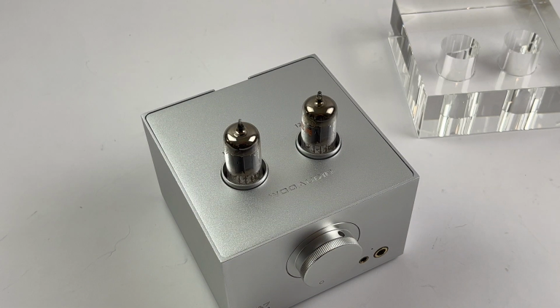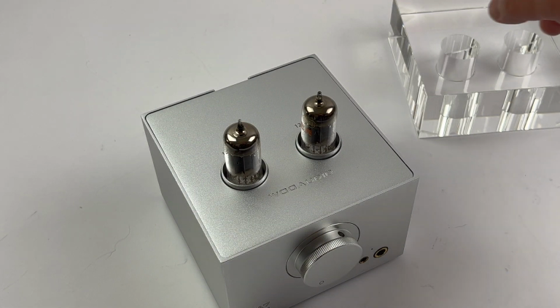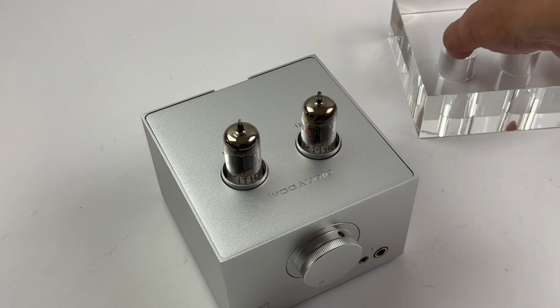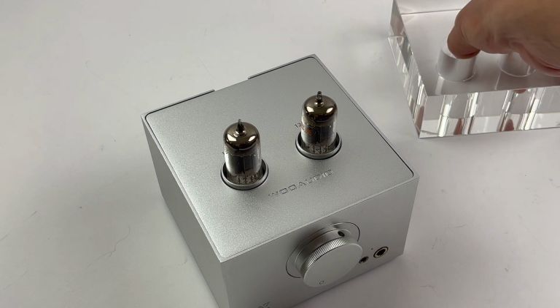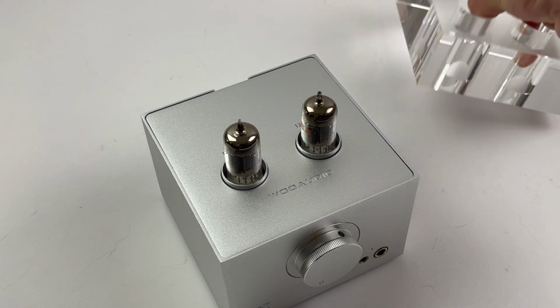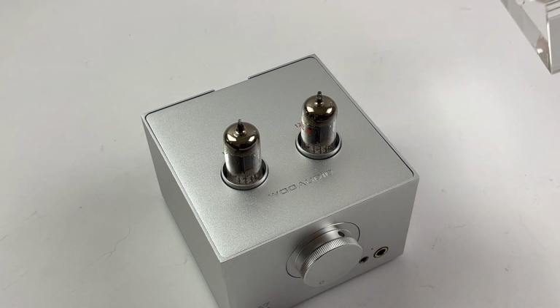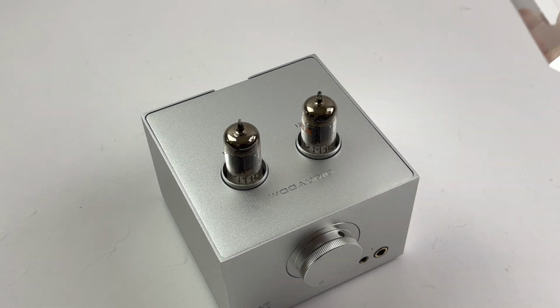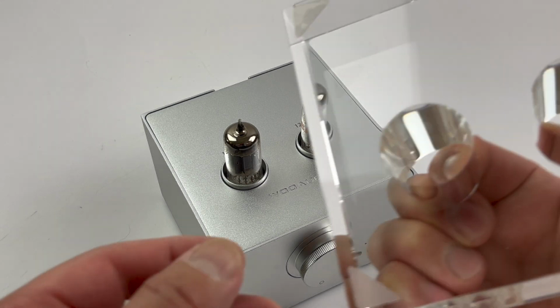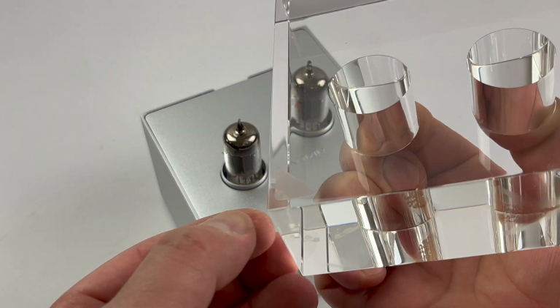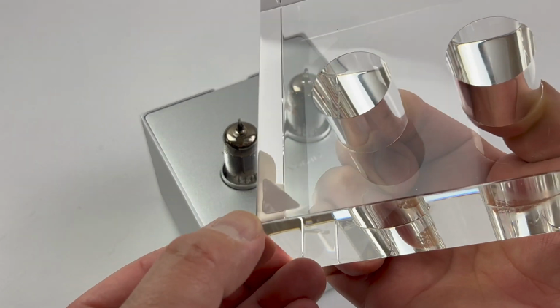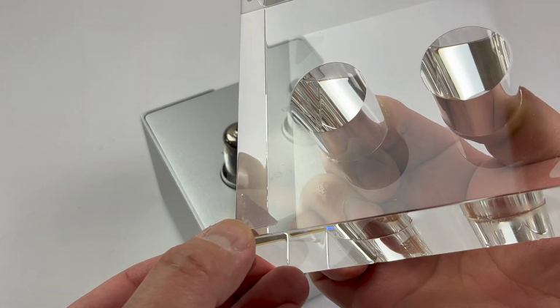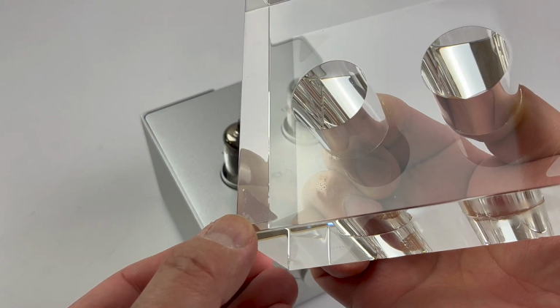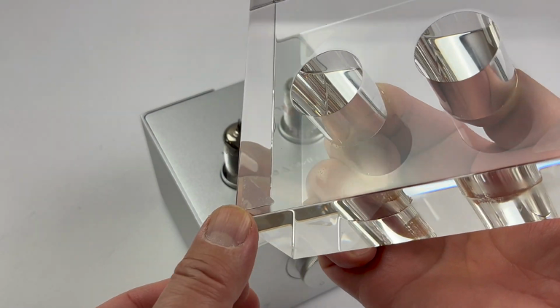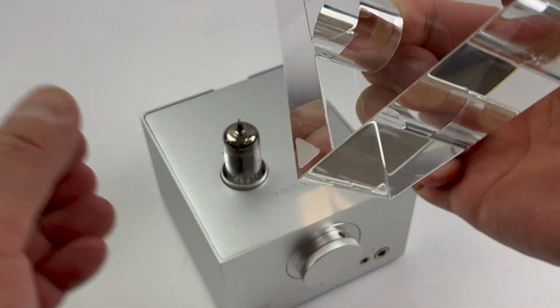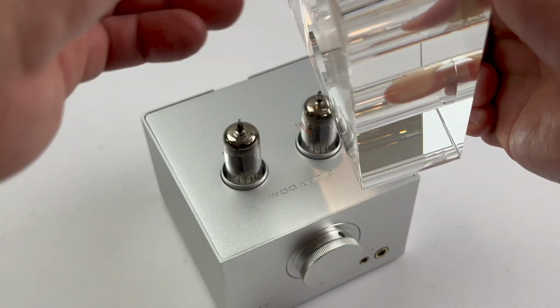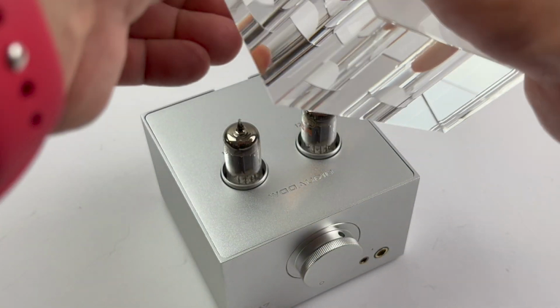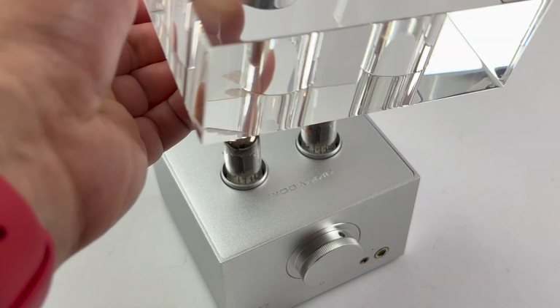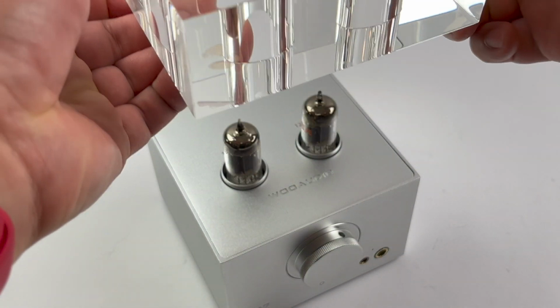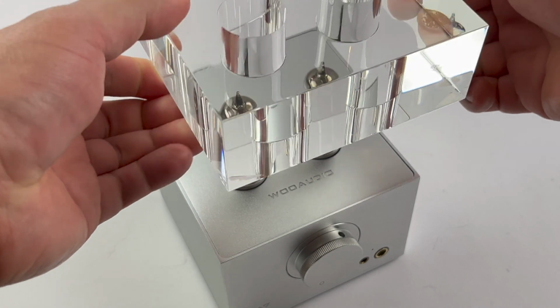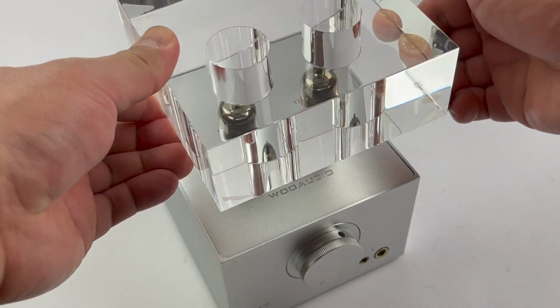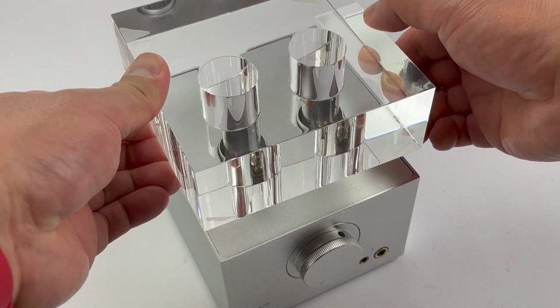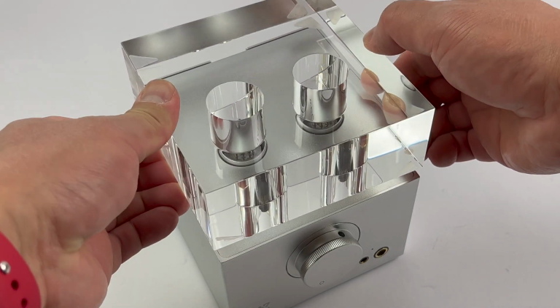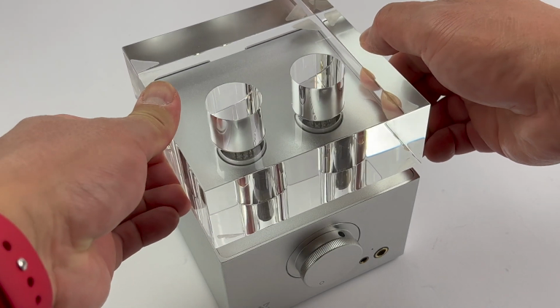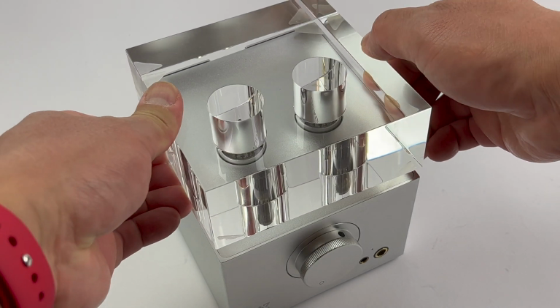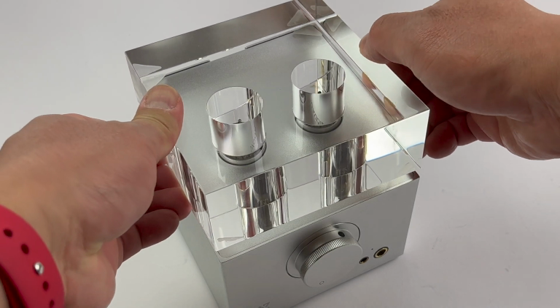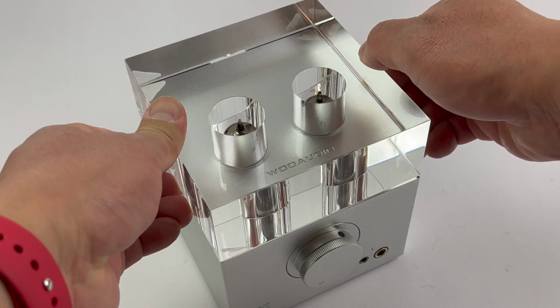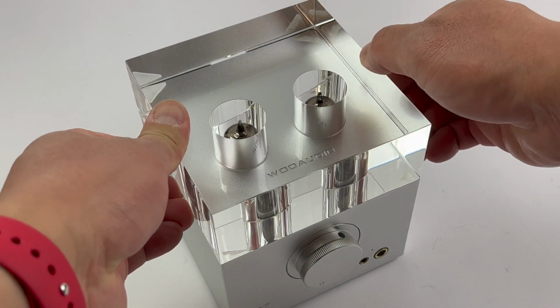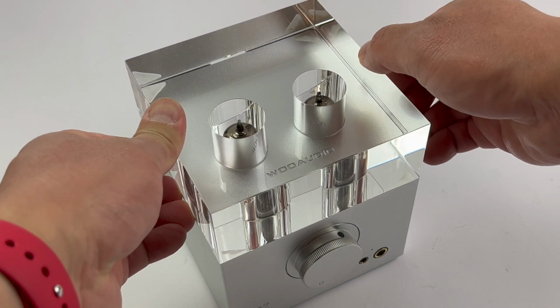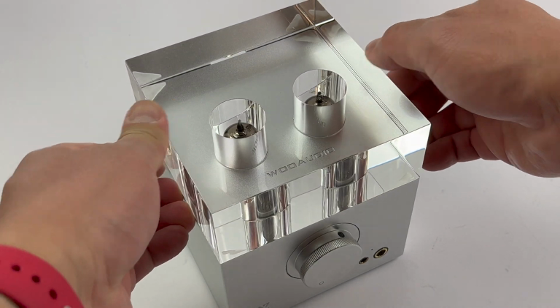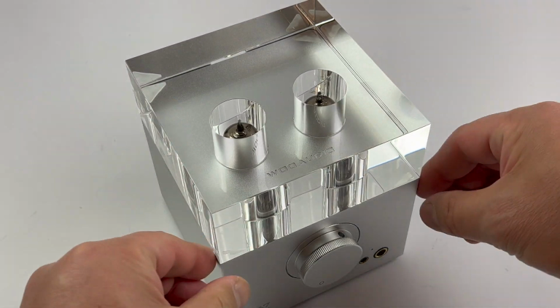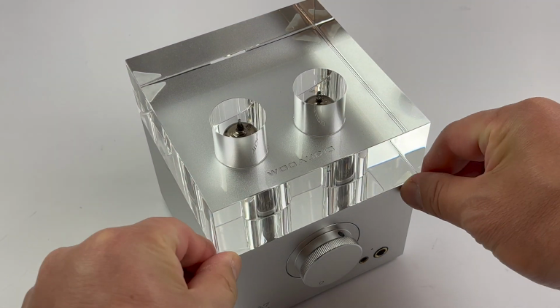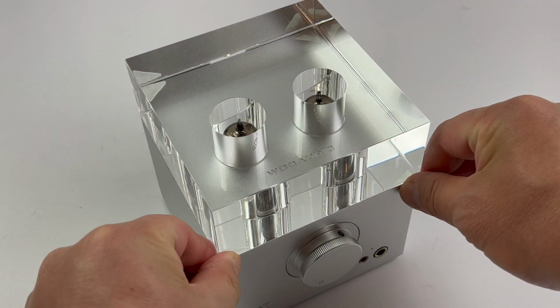Now you're ready to install the glass pads onto the glass in each corner and place the glass on the amplifier.